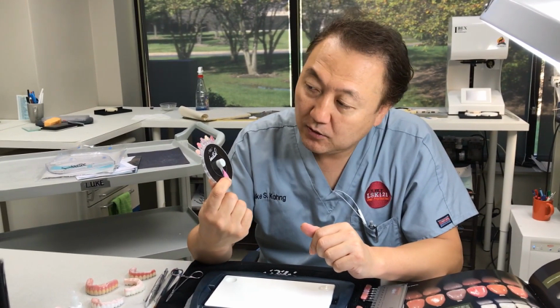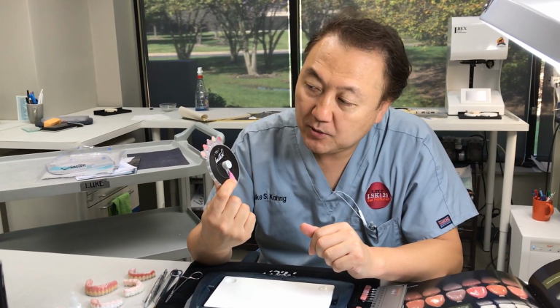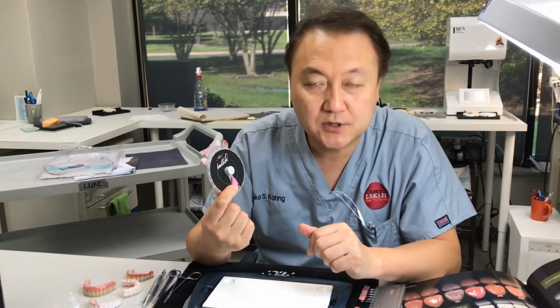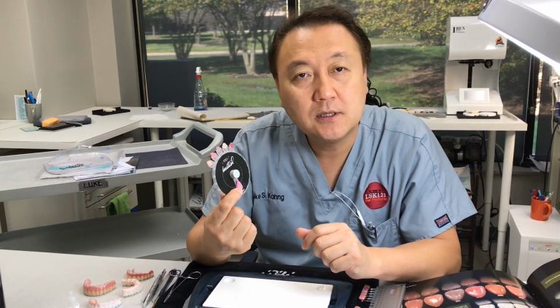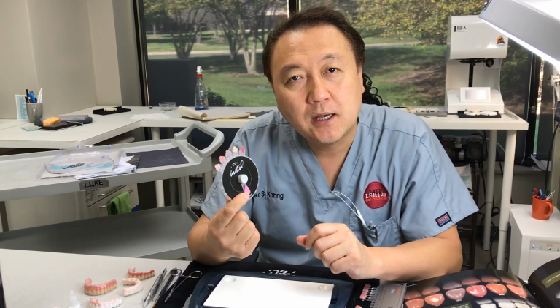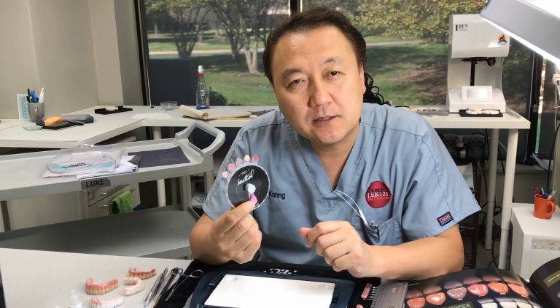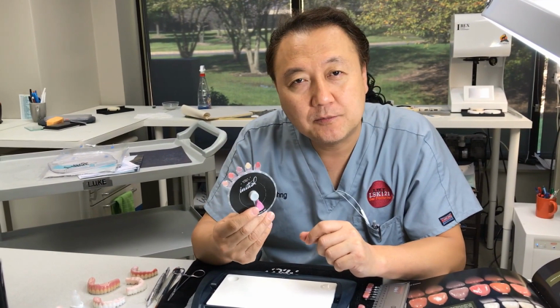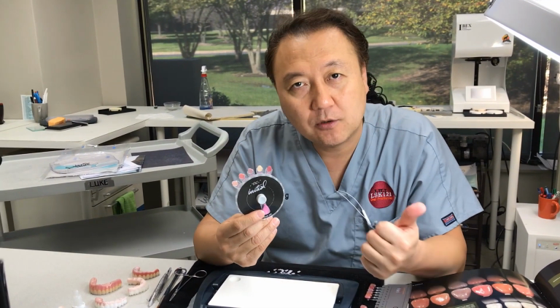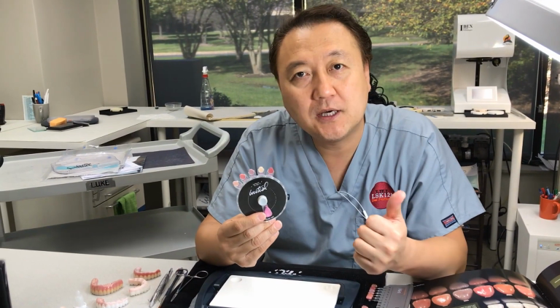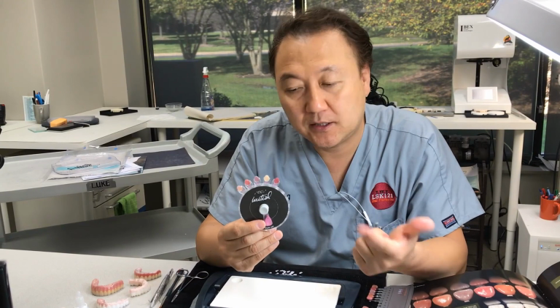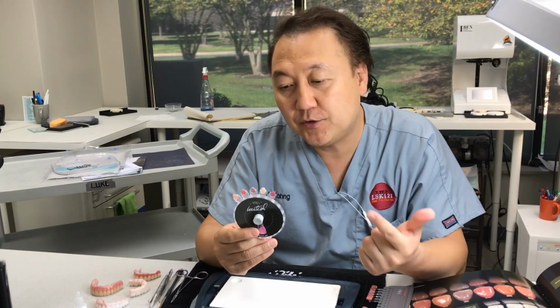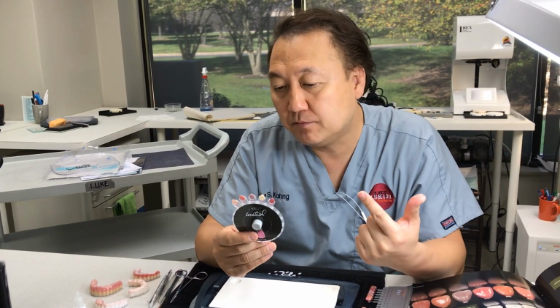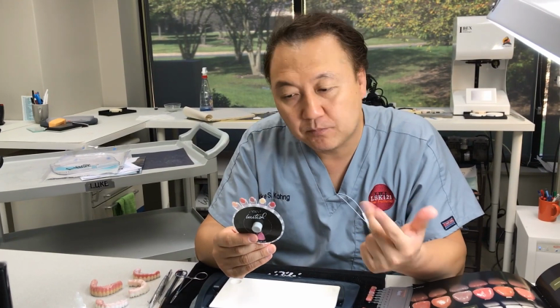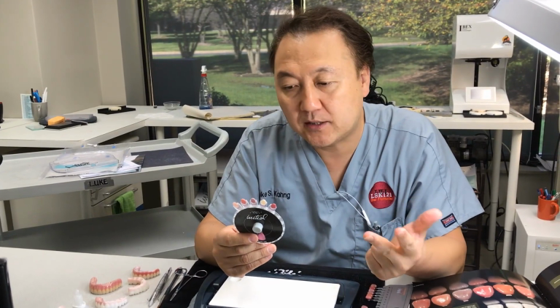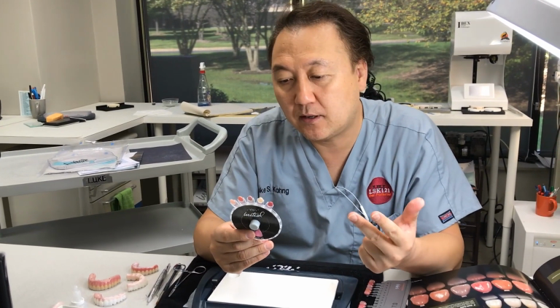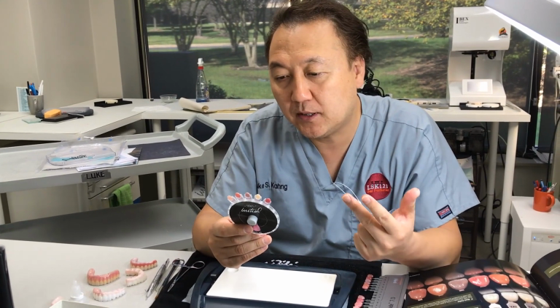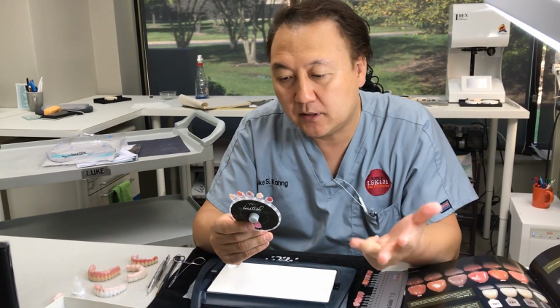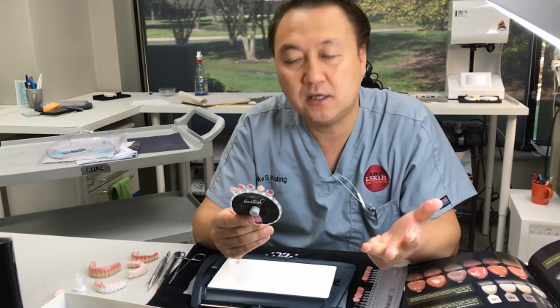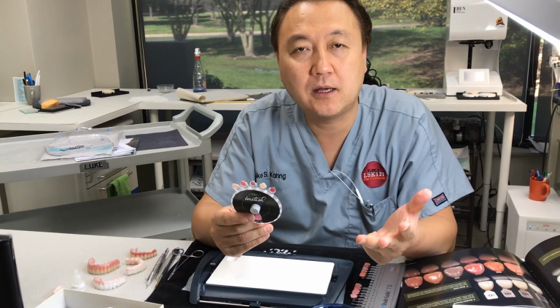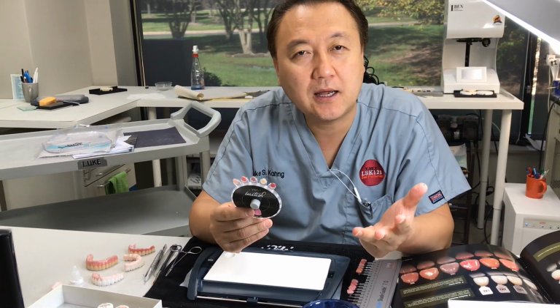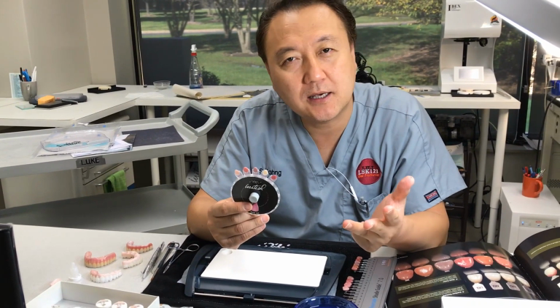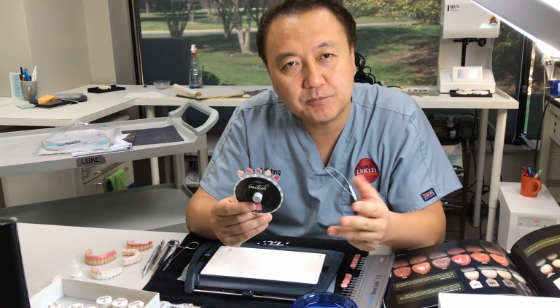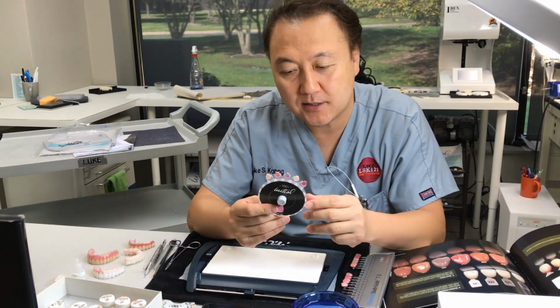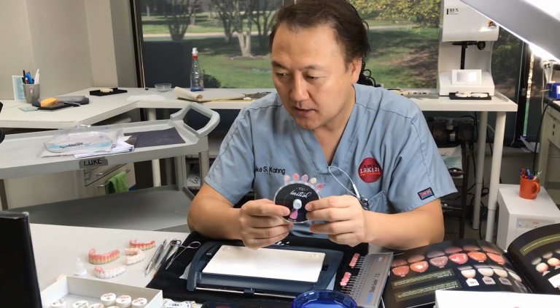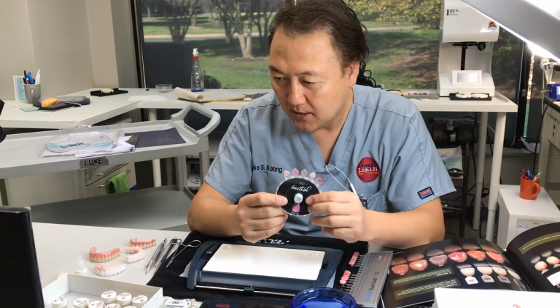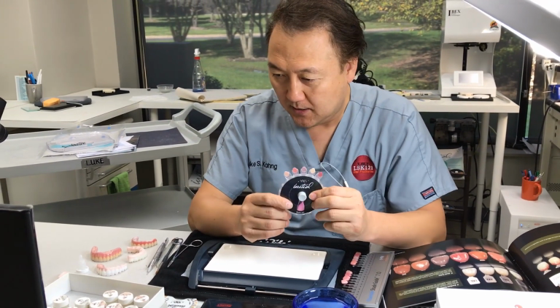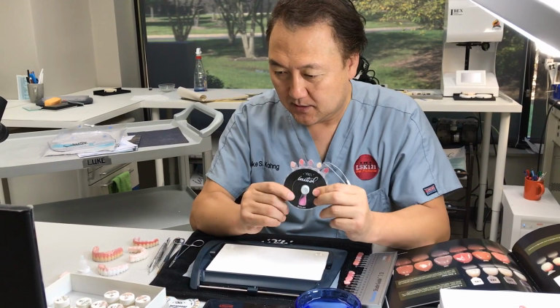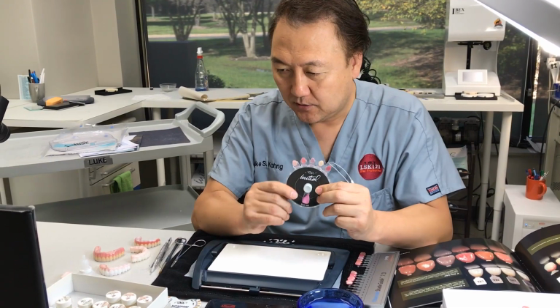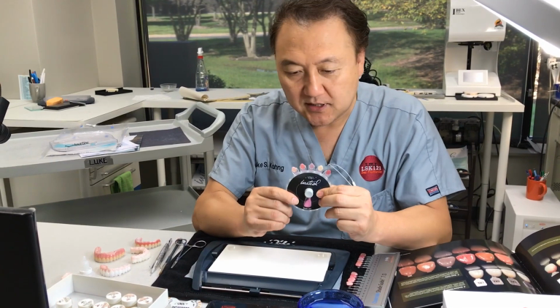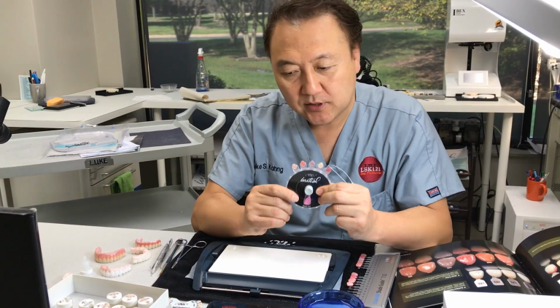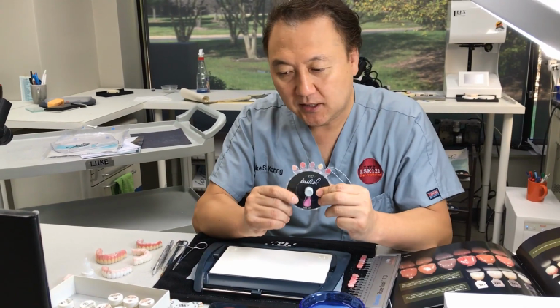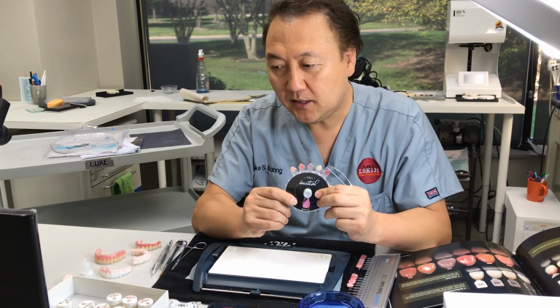Not only Pink Porcelain and Zirconia, but also Titanium, Metal Ceramic, and LISI Press. So this is a good key.